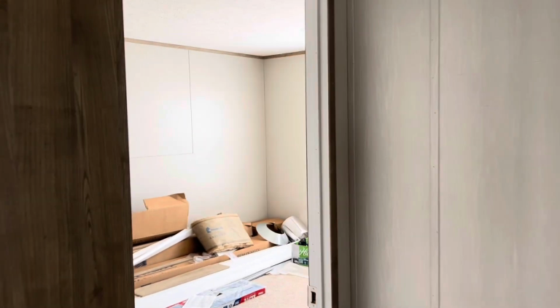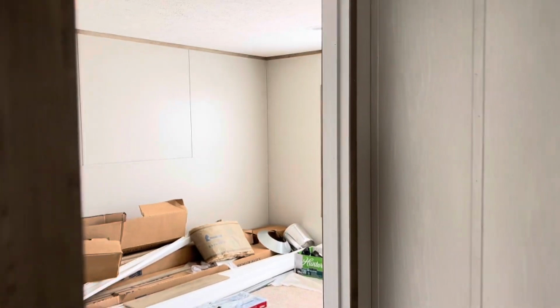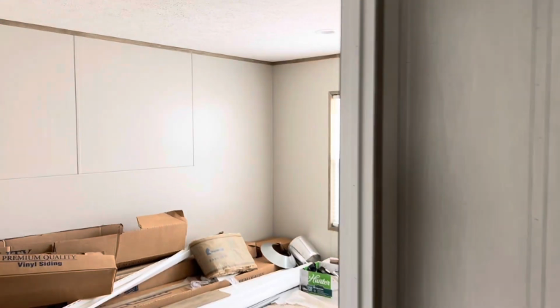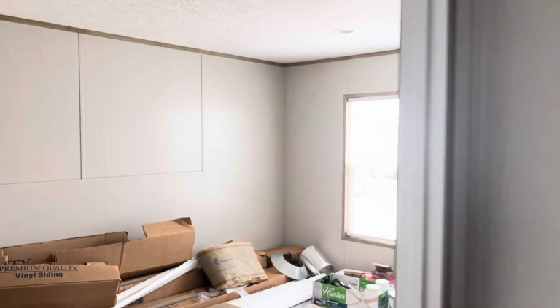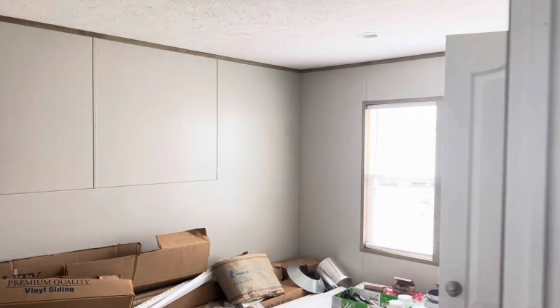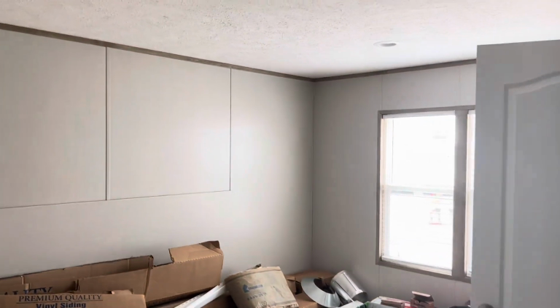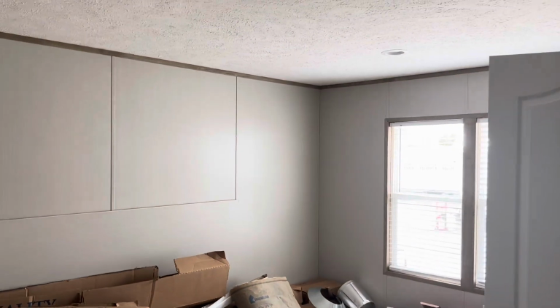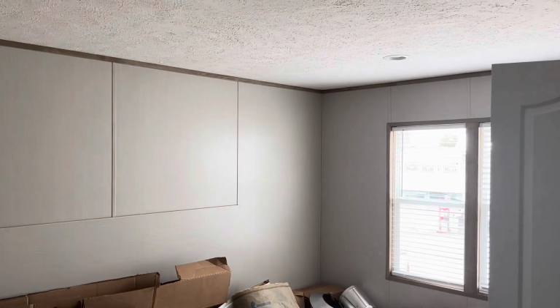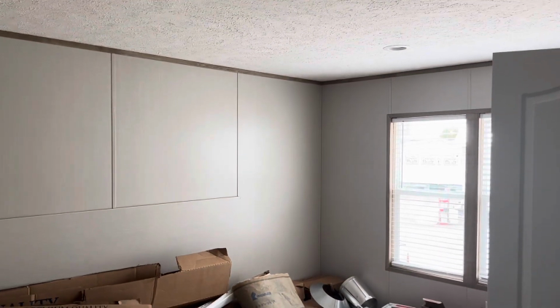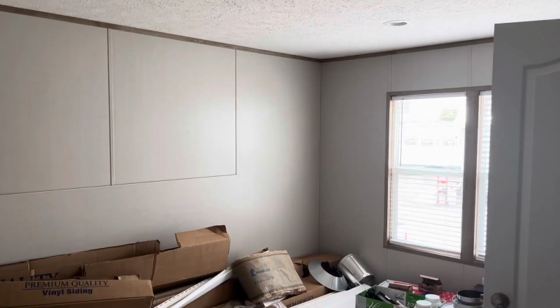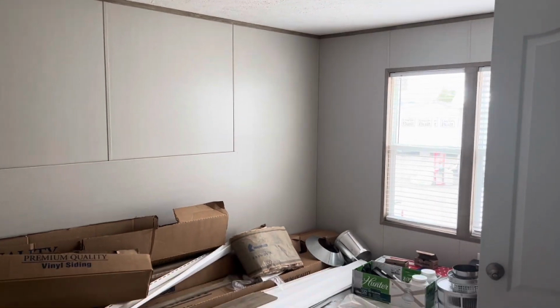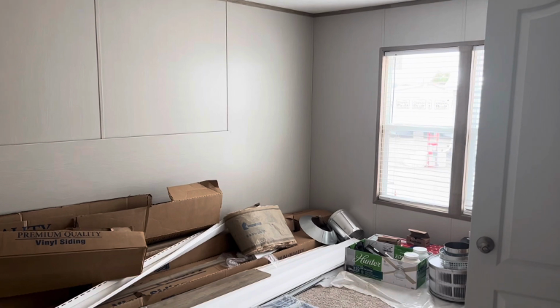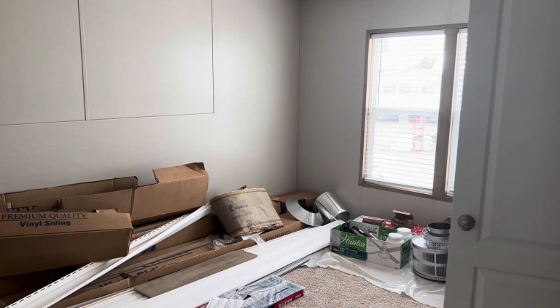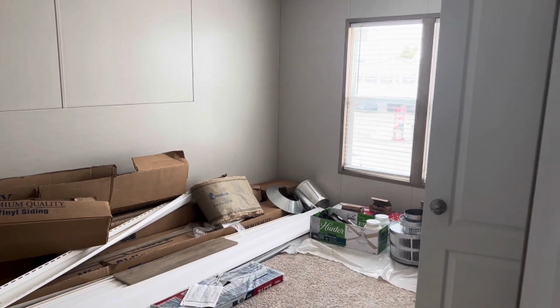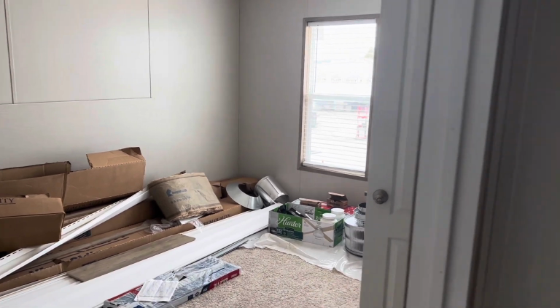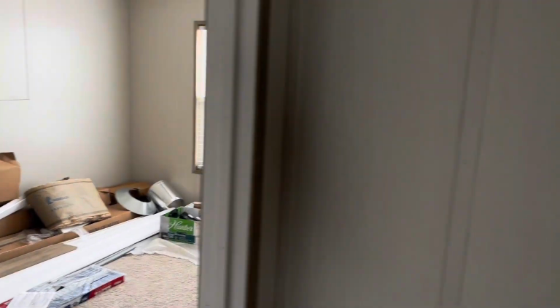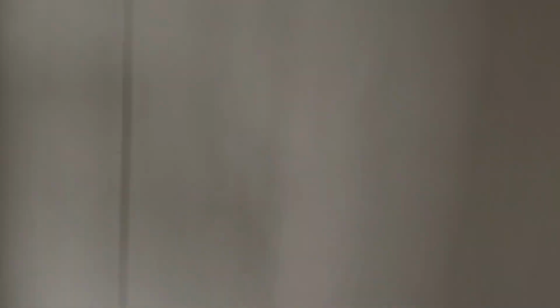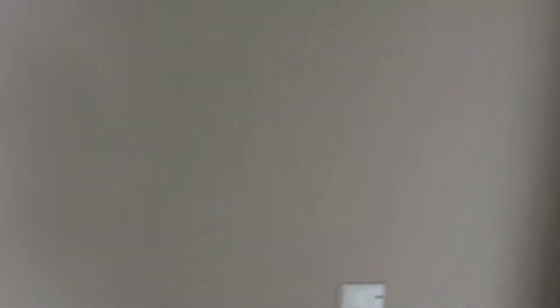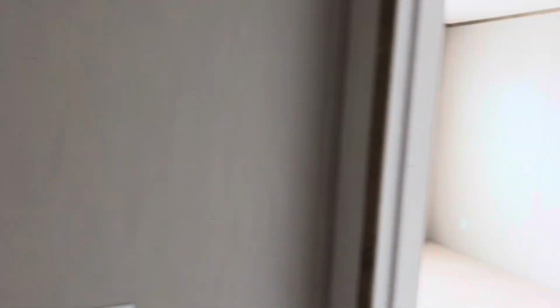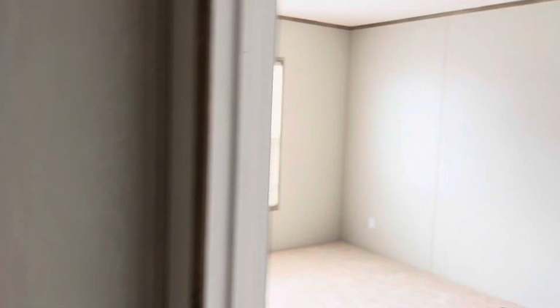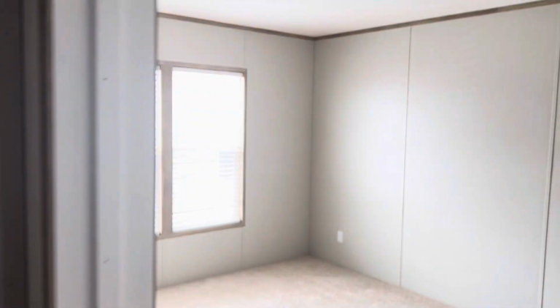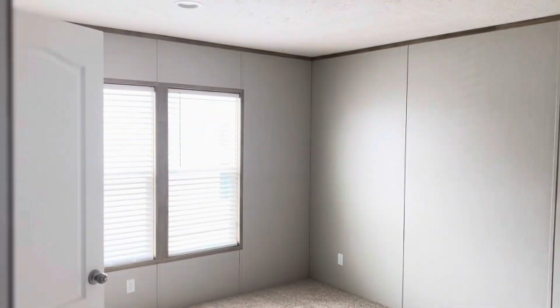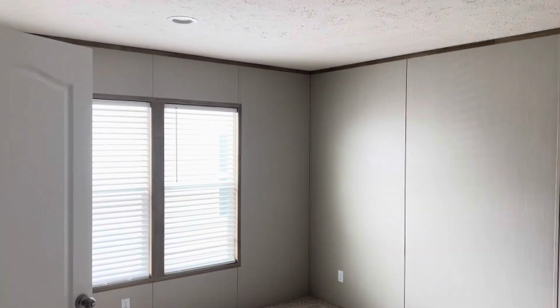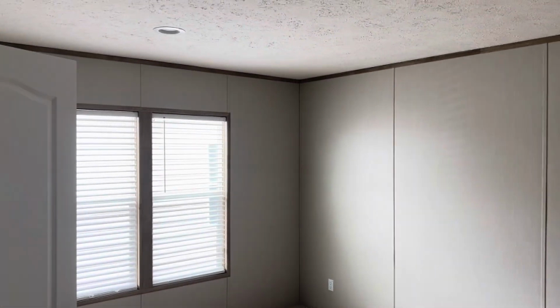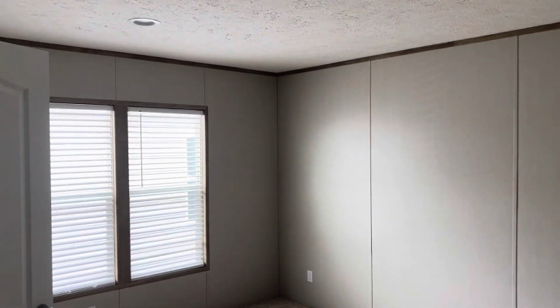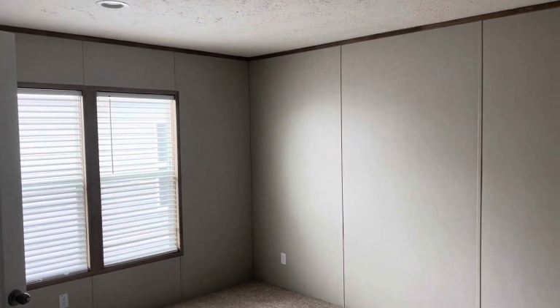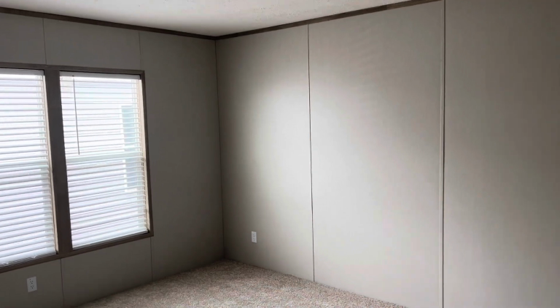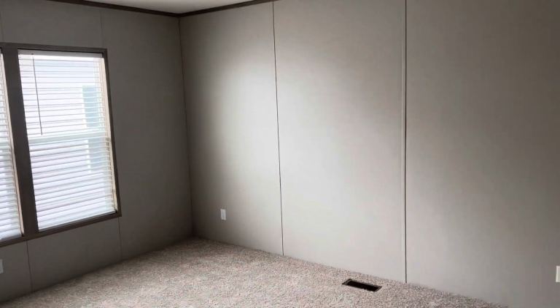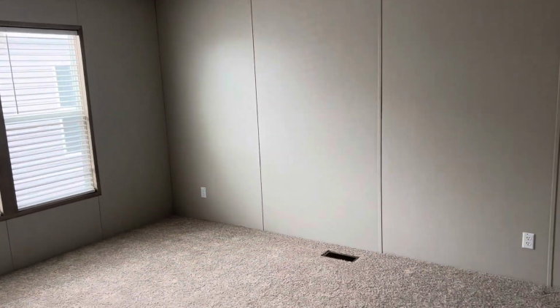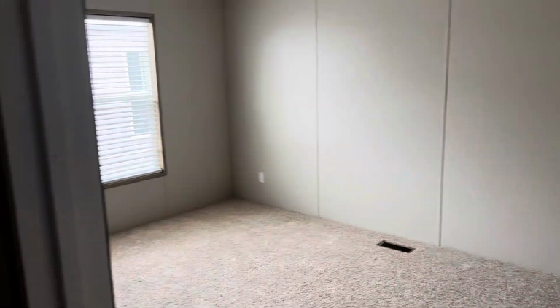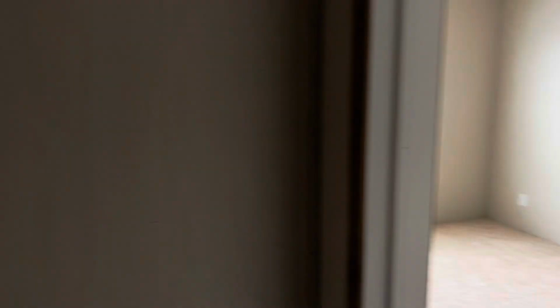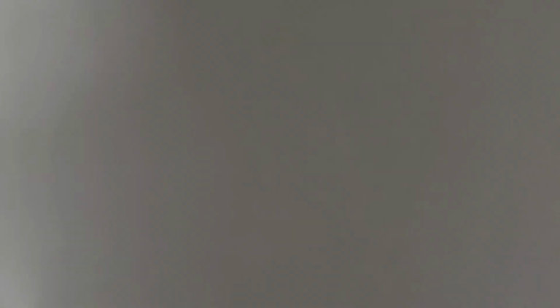You can have the bathrooms changed up a little bit. Go see anybody that sells Giles homes — this is built by Clayton Homes. Great house.